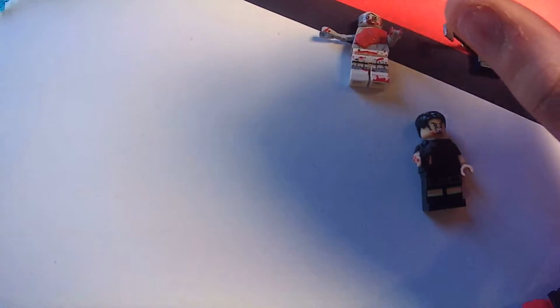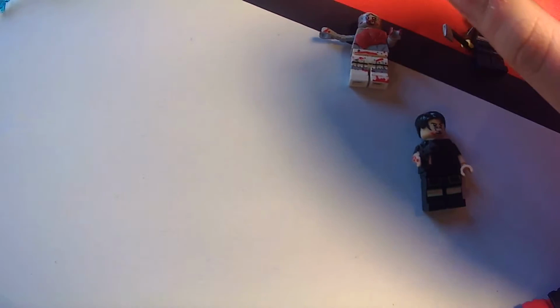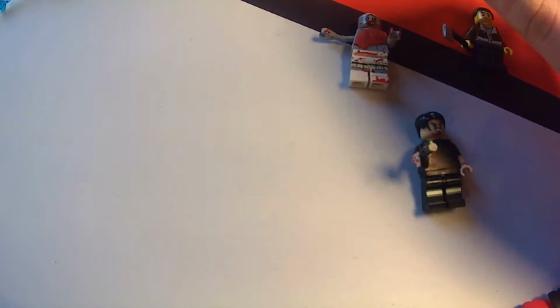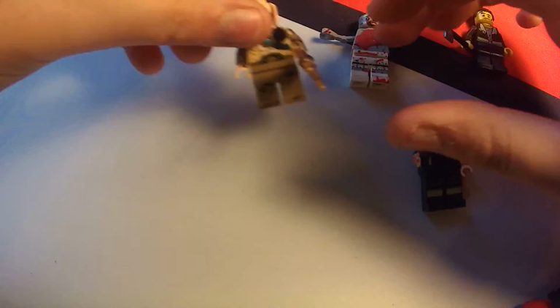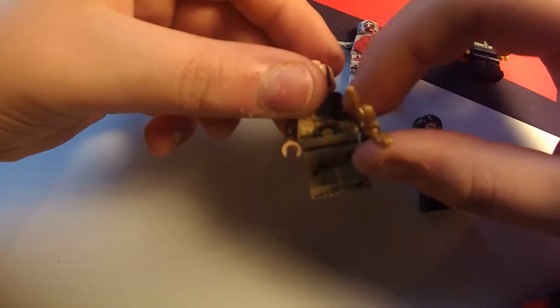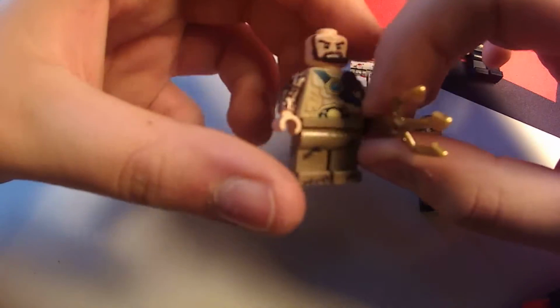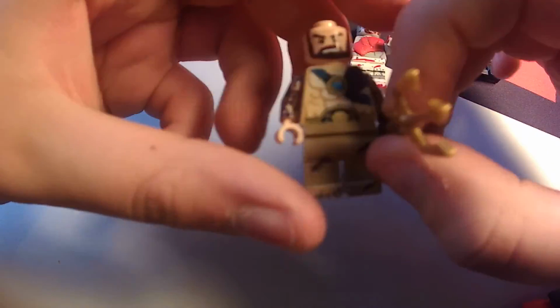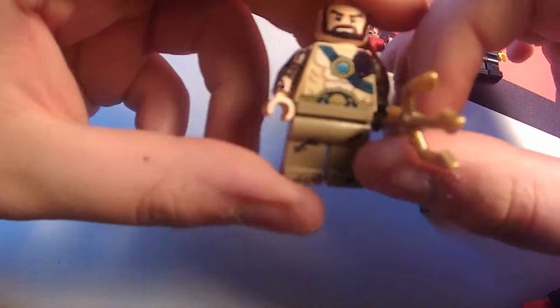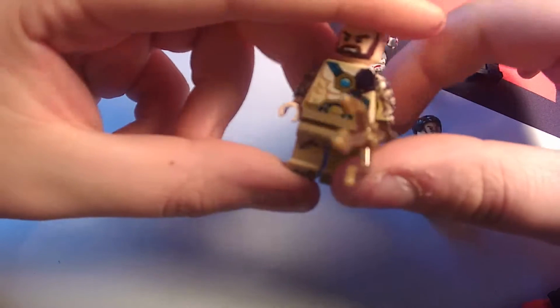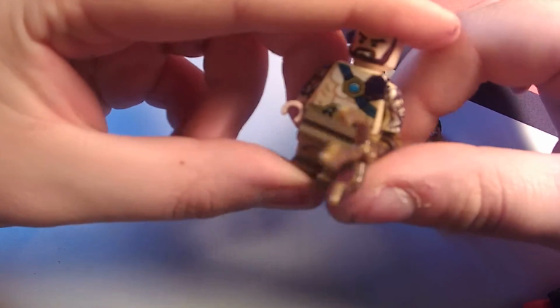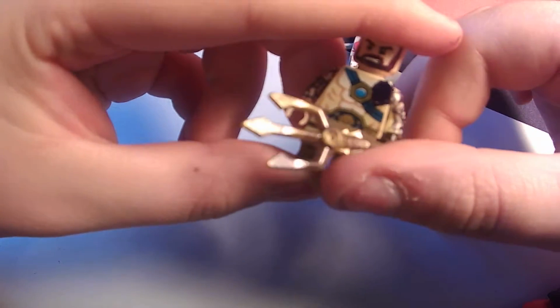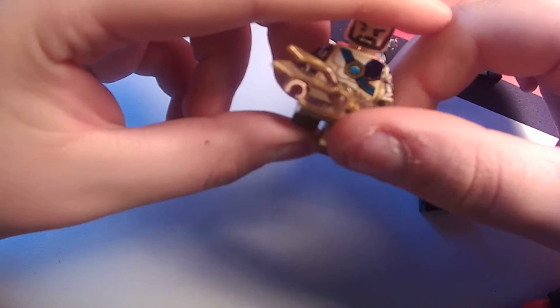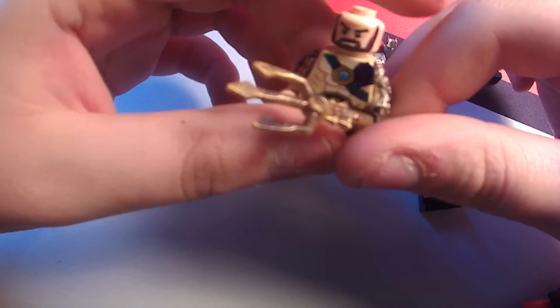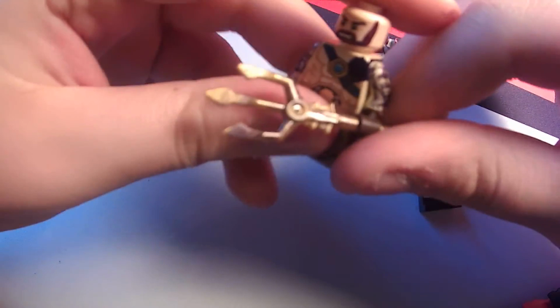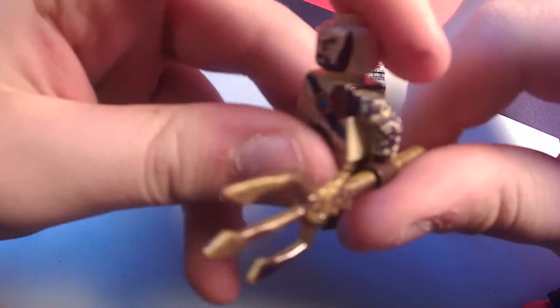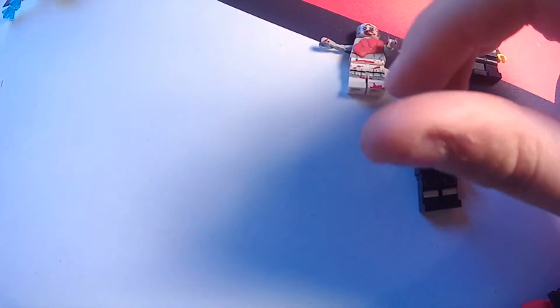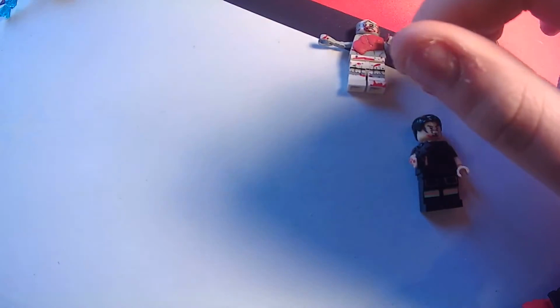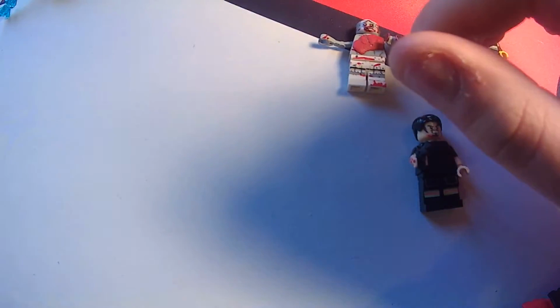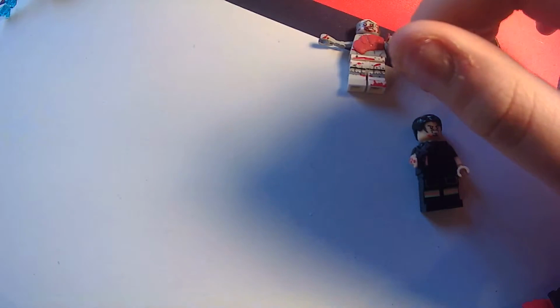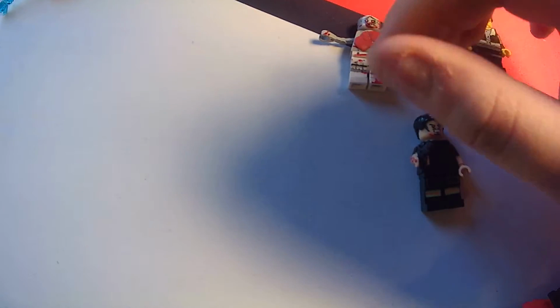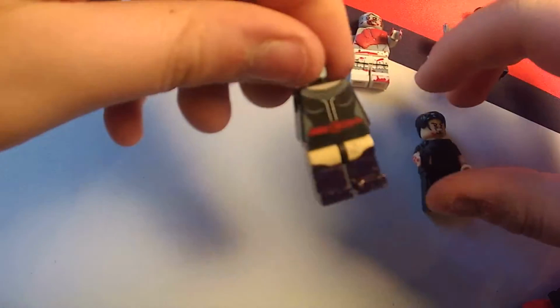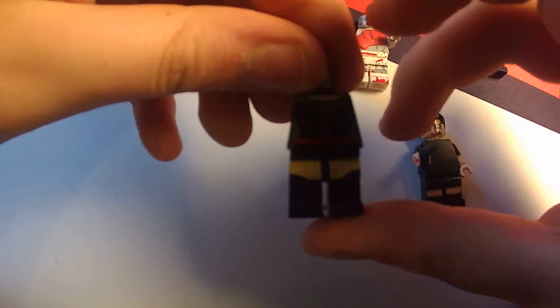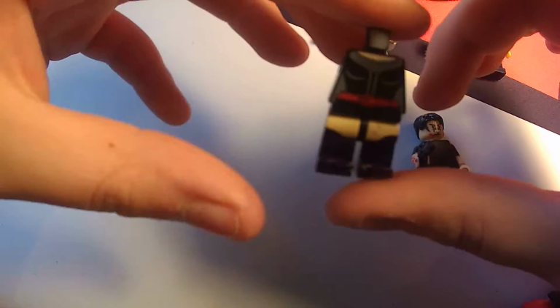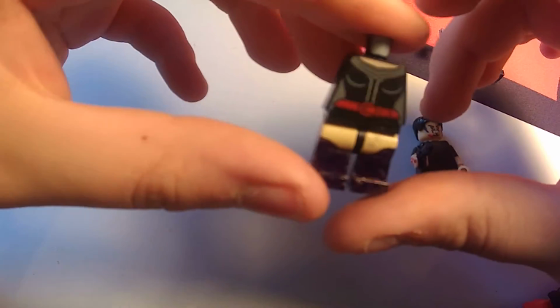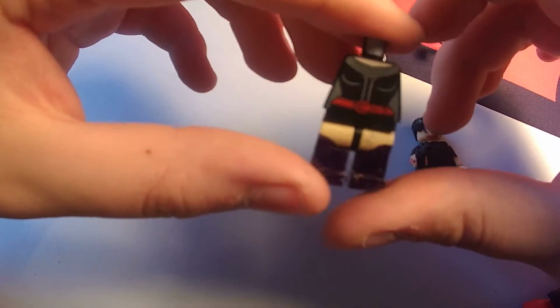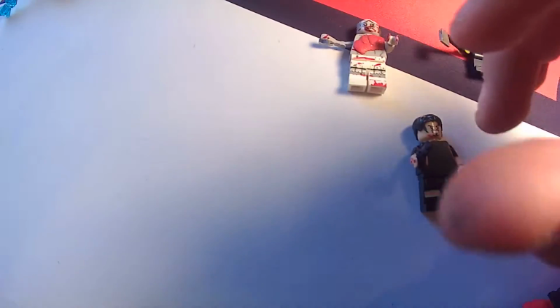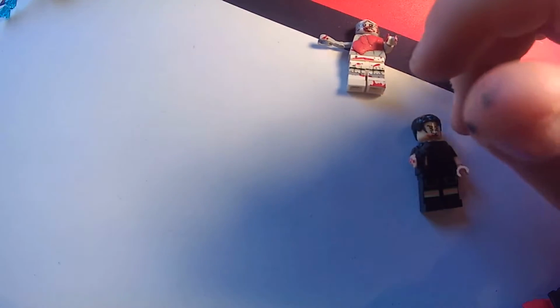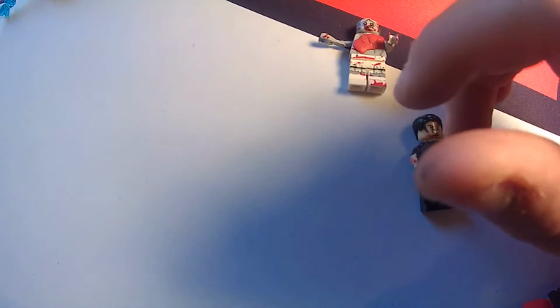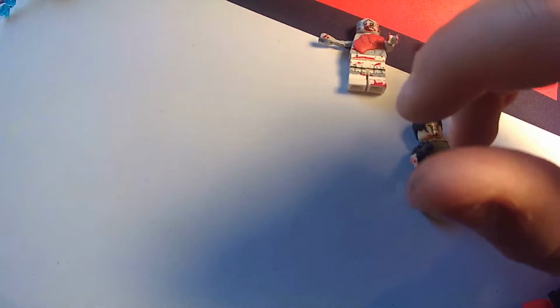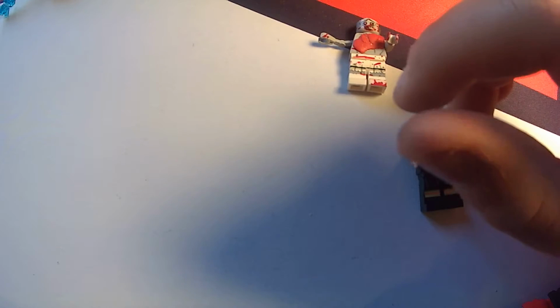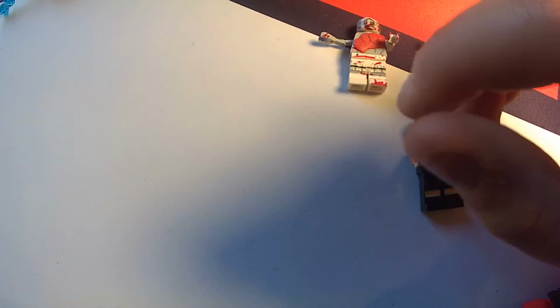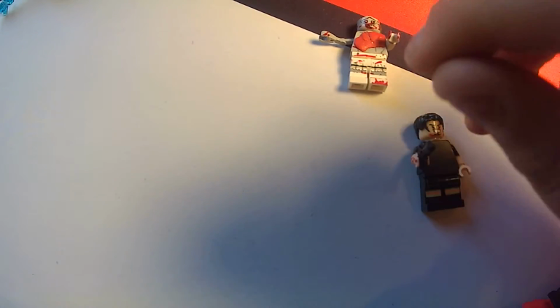And then I want to show you what I'm working on. I'm working on this custom Aquaman — his head's drying over there. Then I'm also working on a custom Magpie. Those are my two figures I'm working on right now.